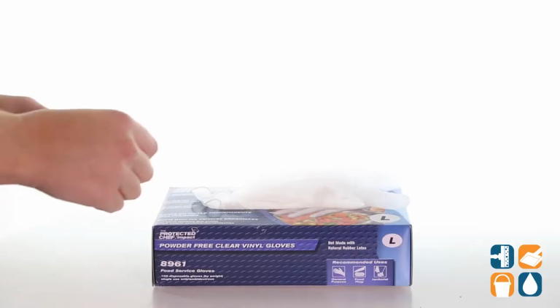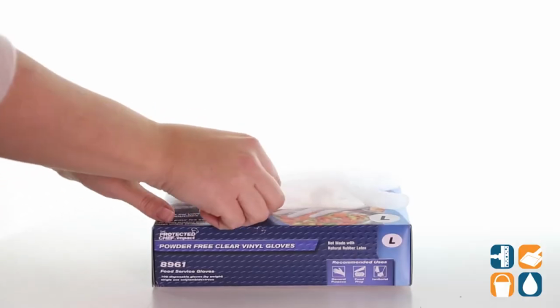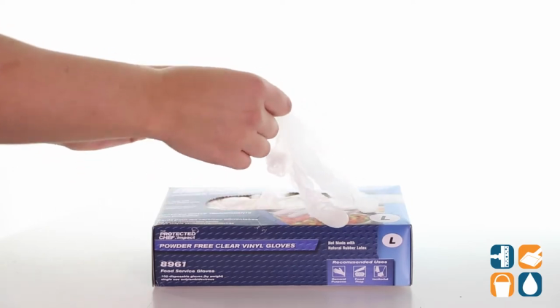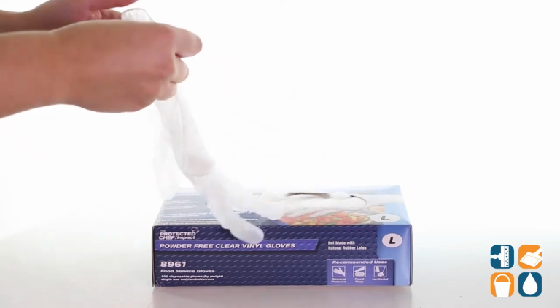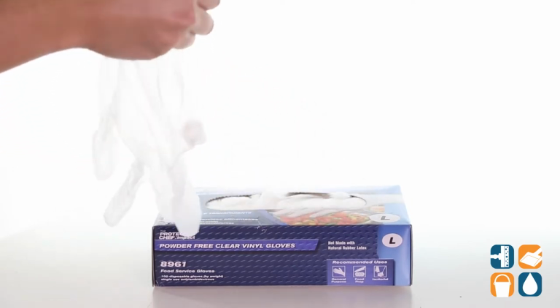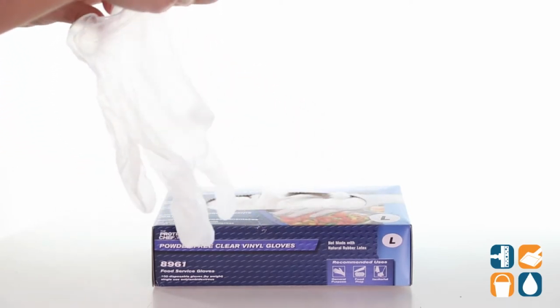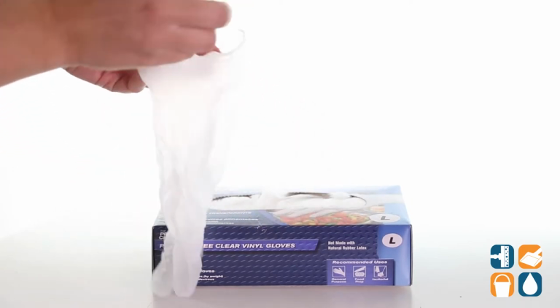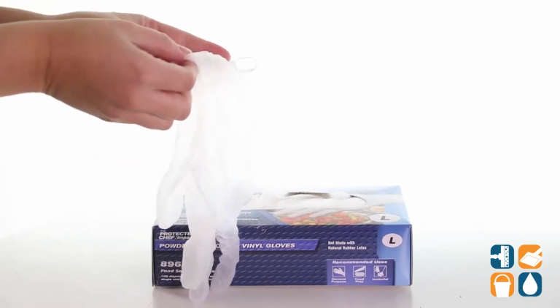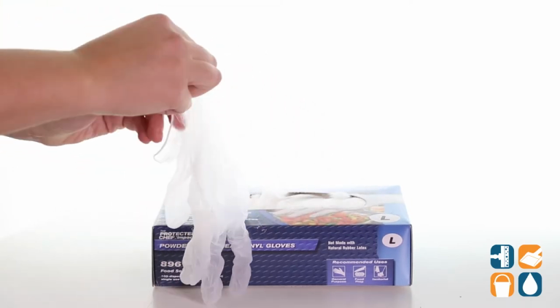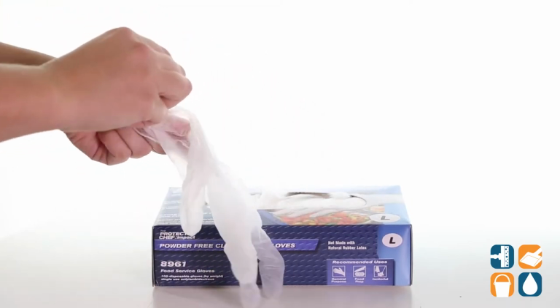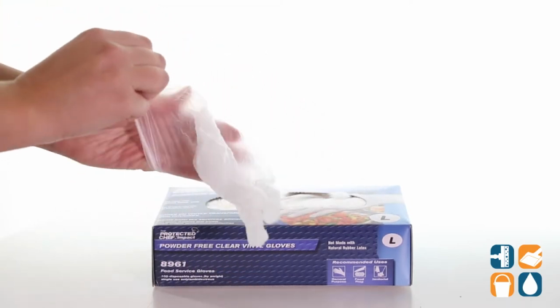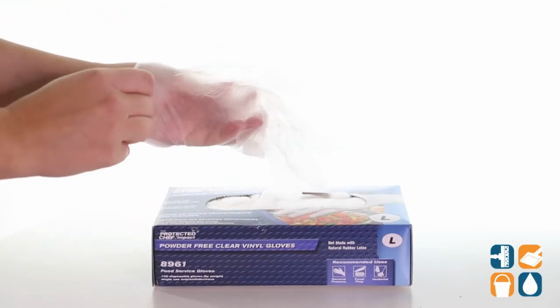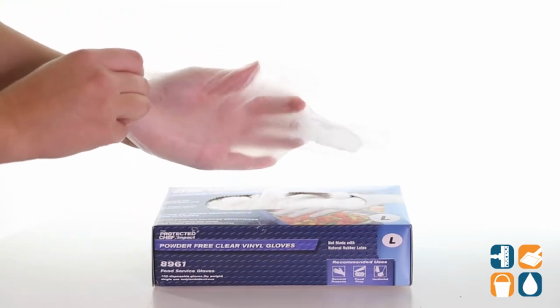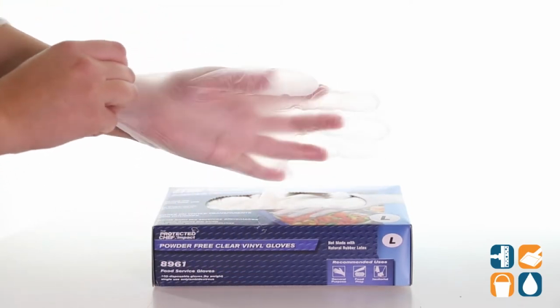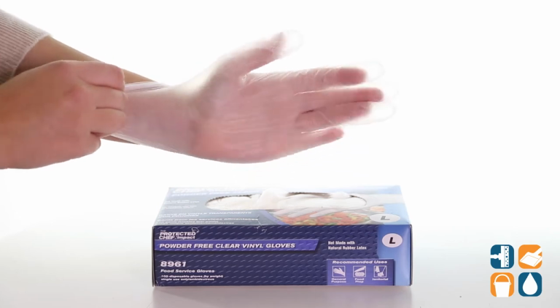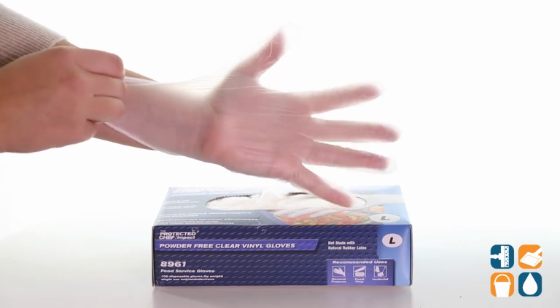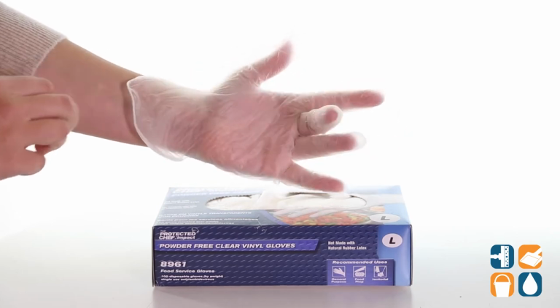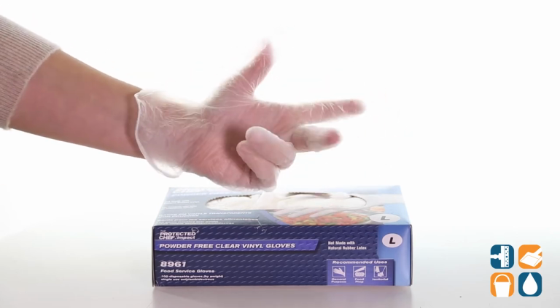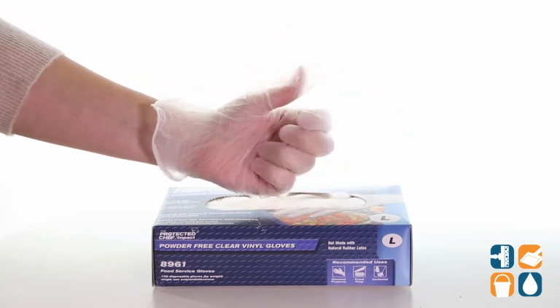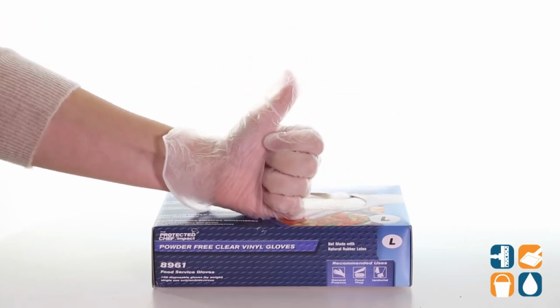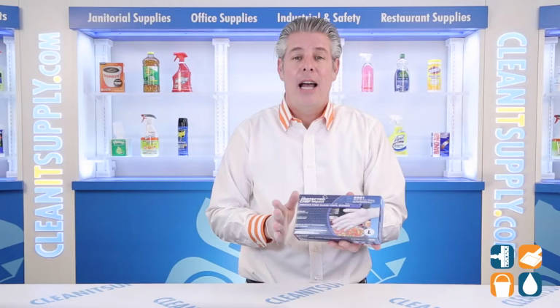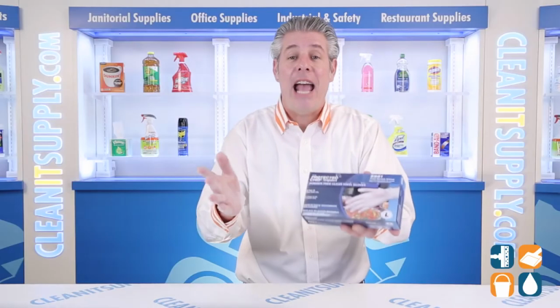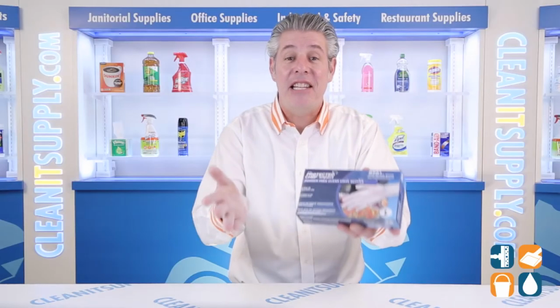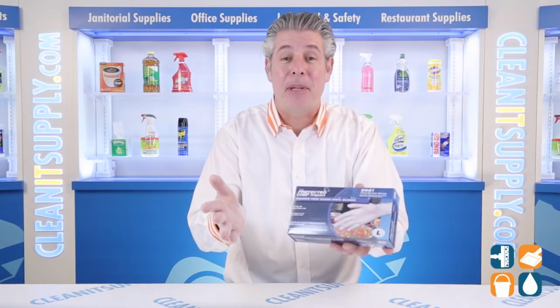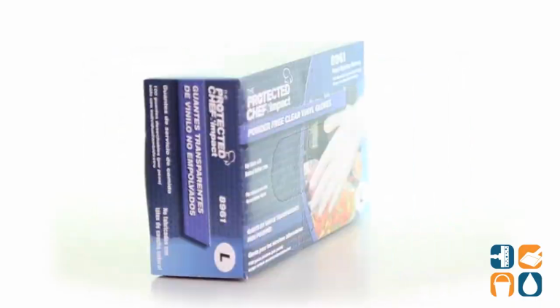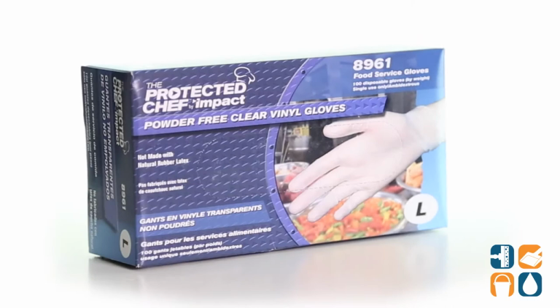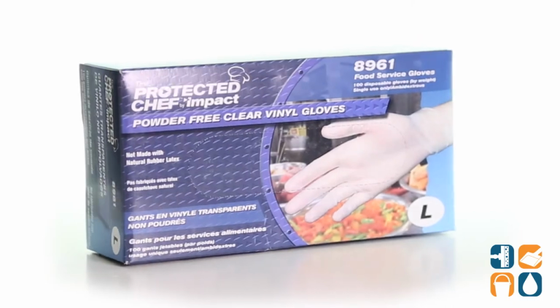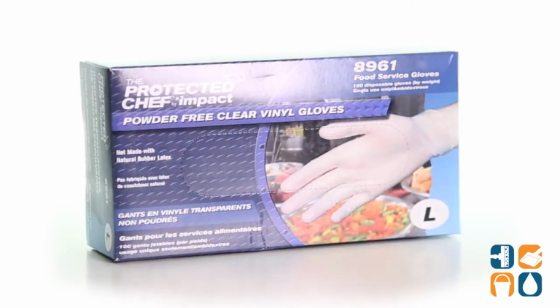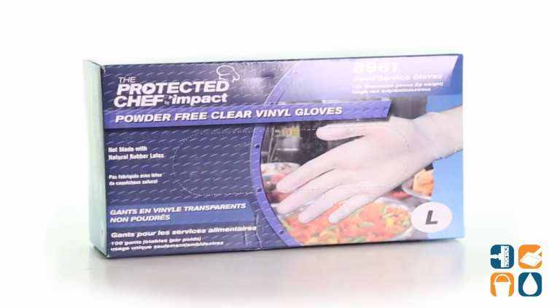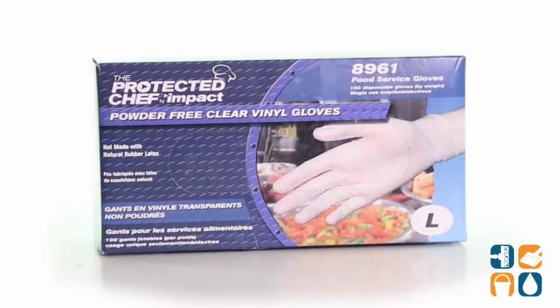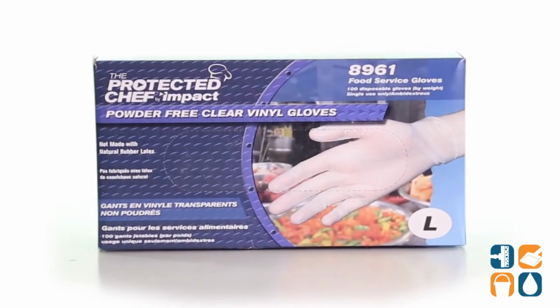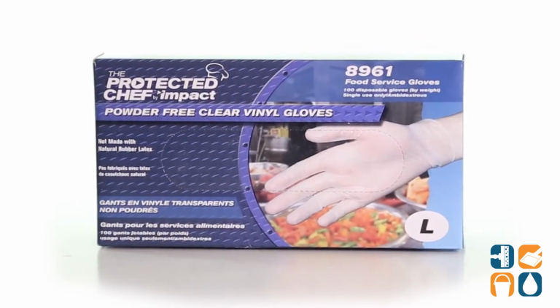The disposable design allows a quick, simple cleanup after each use. Each FDA-compliant-sized large glove fits comfortably on either hand. Each box contains 100 gloves, and there you have it.